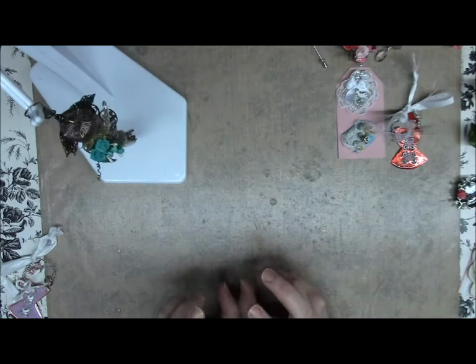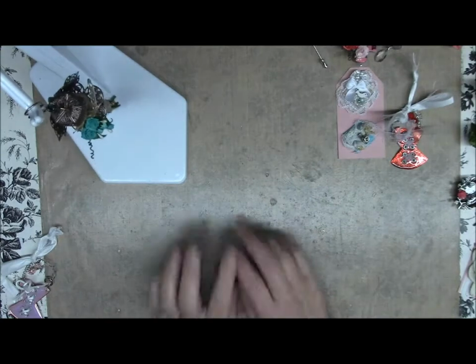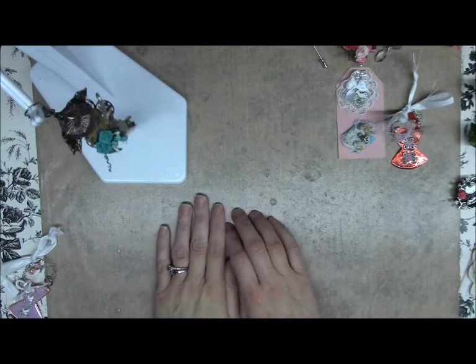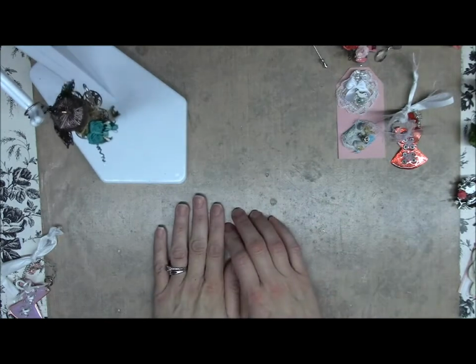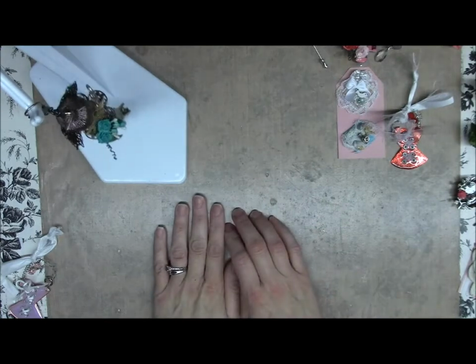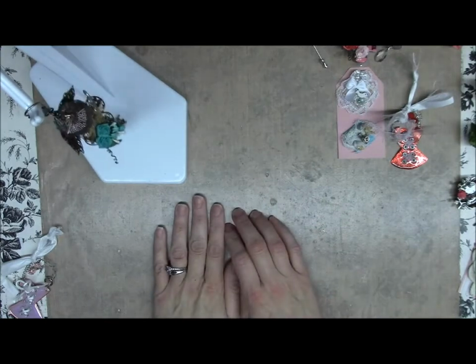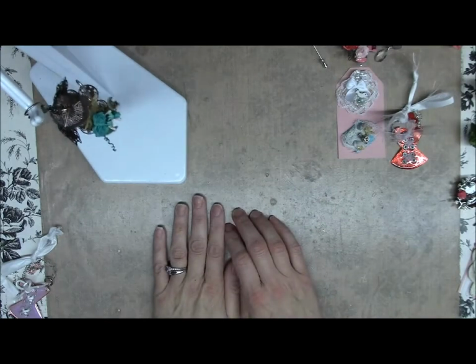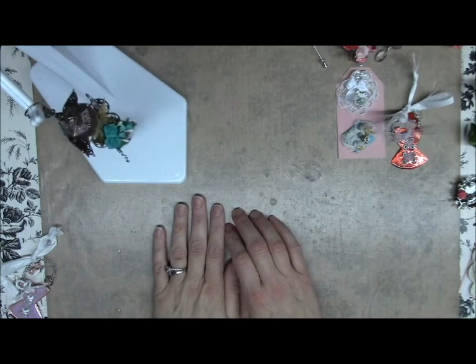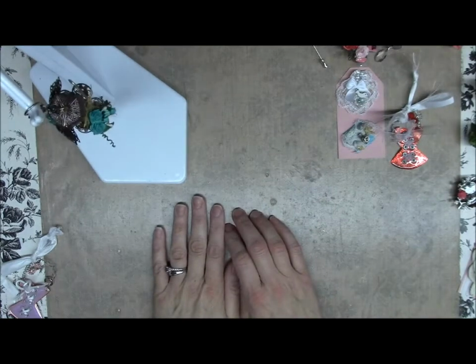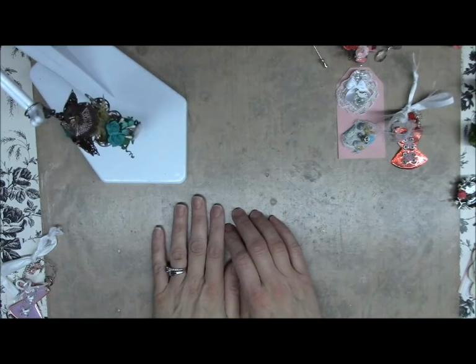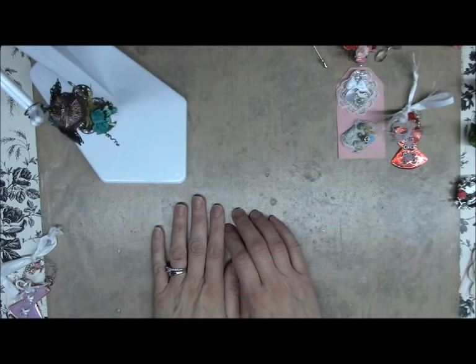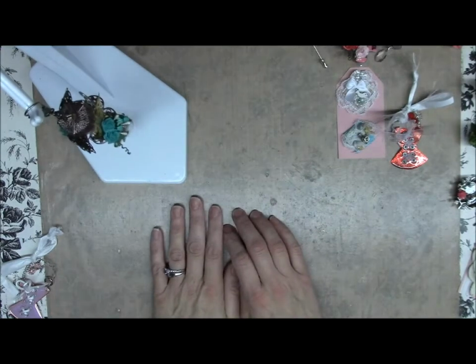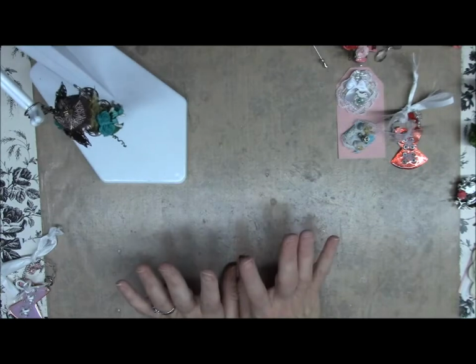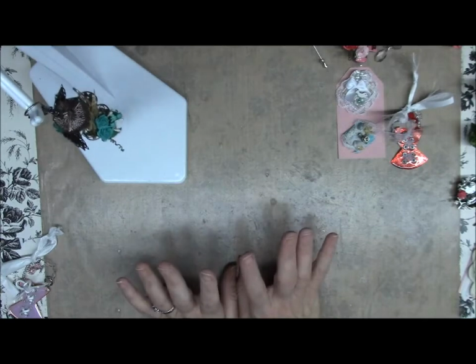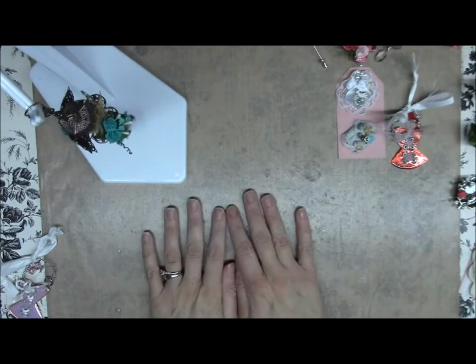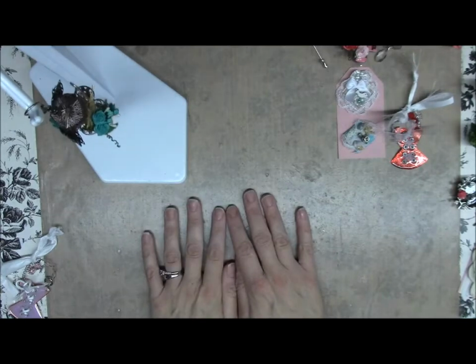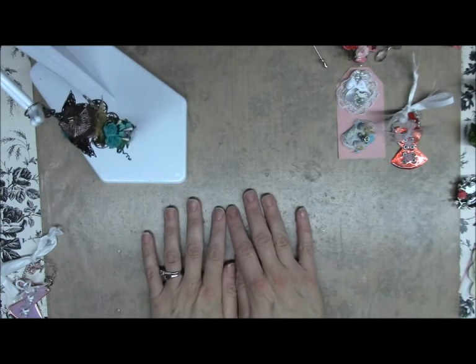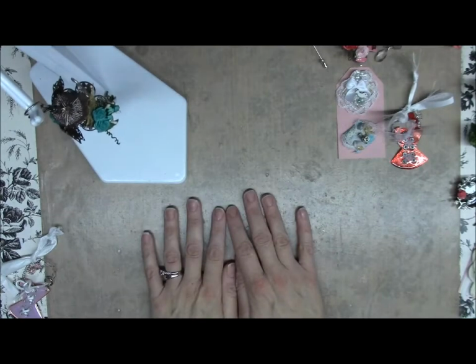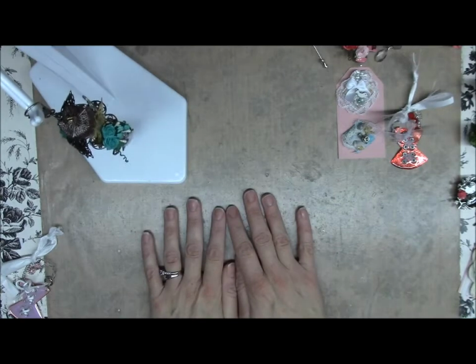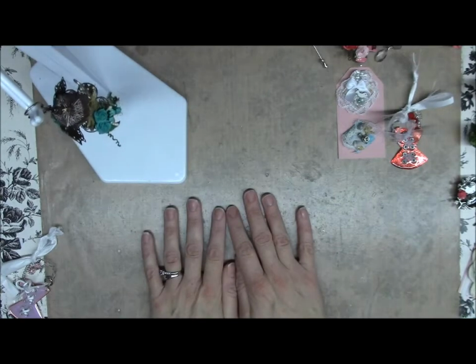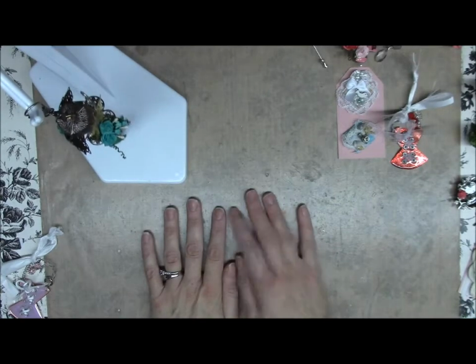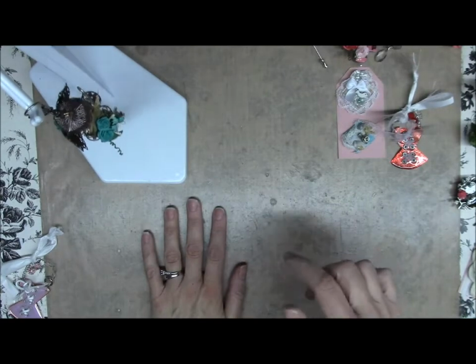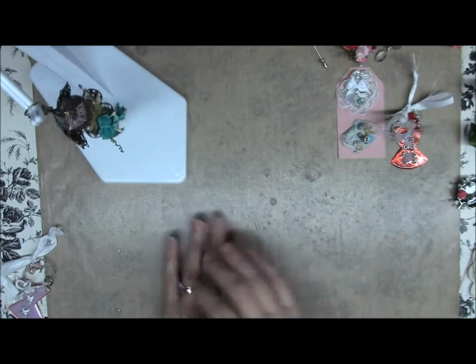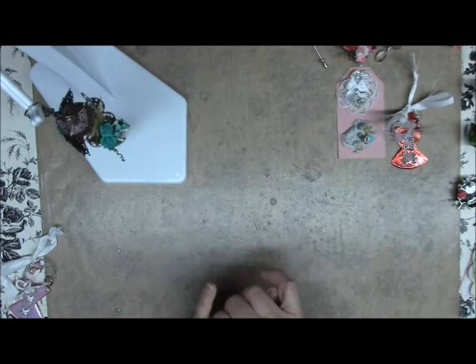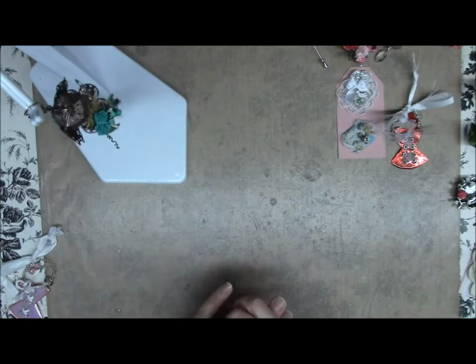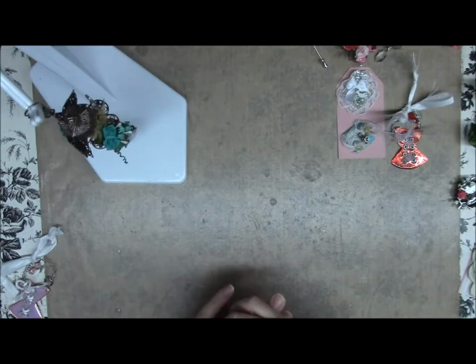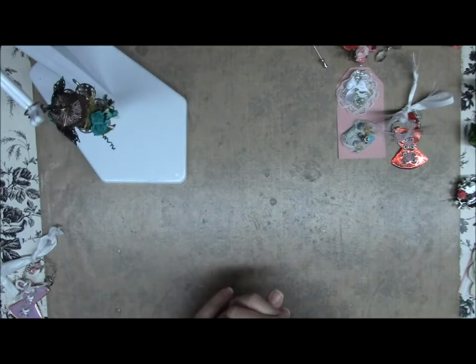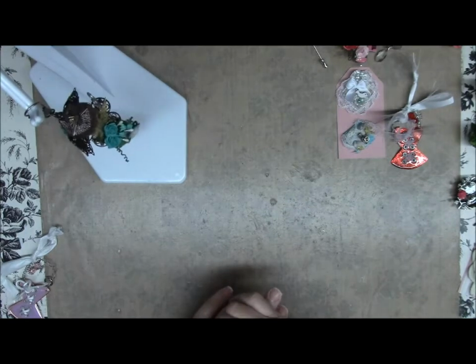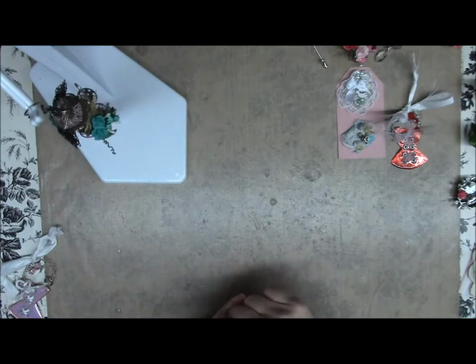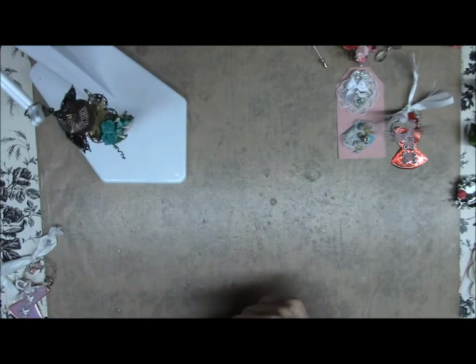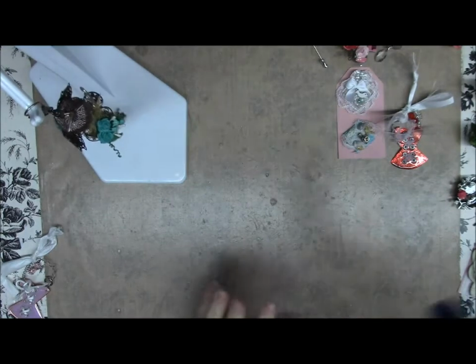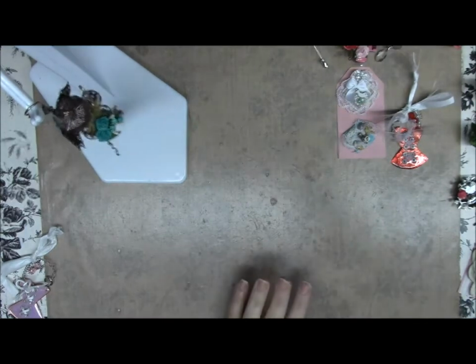That is the embellishment blowout swap hop! Check out the information below on this video and good luck to everybody. Thanks for watching.